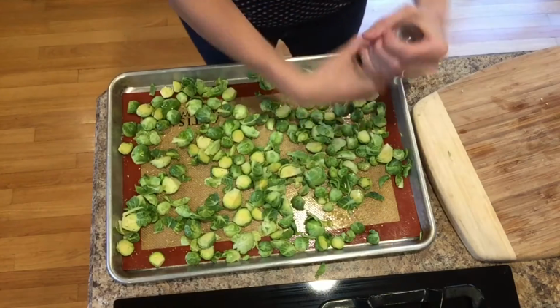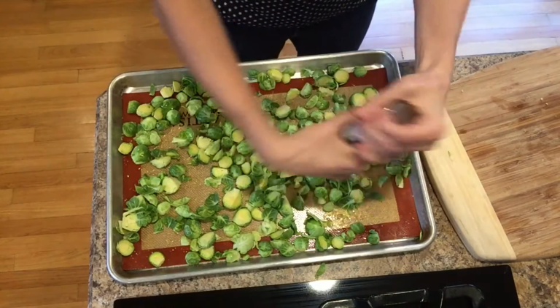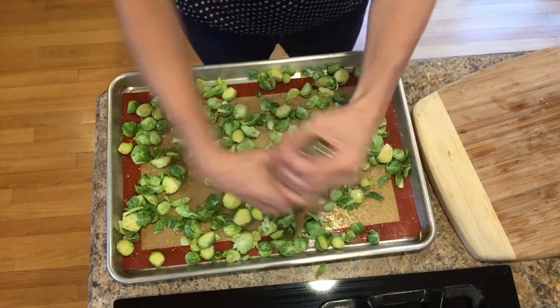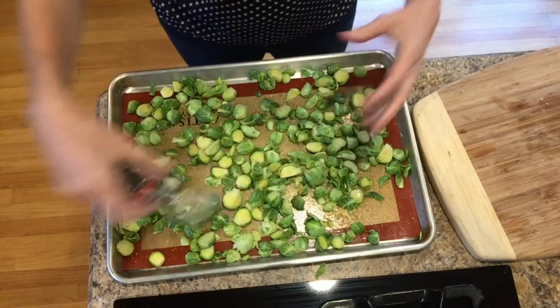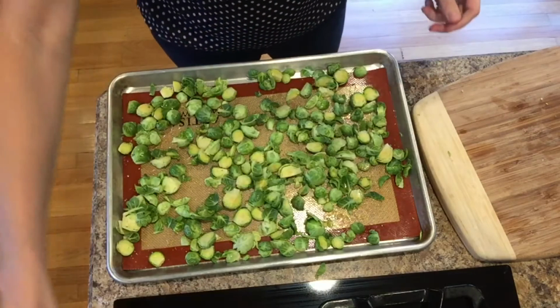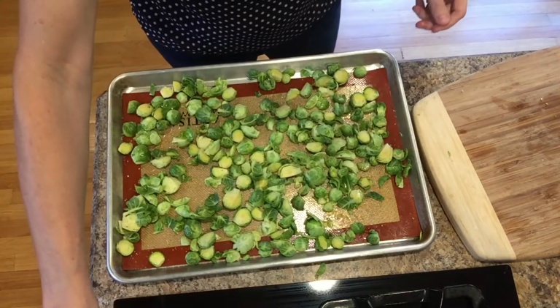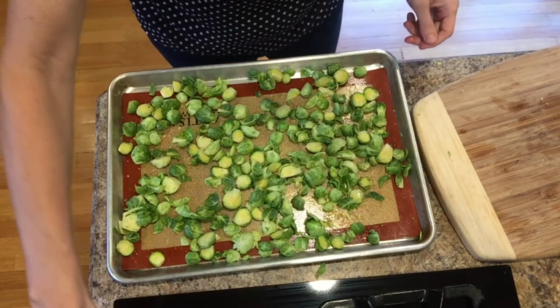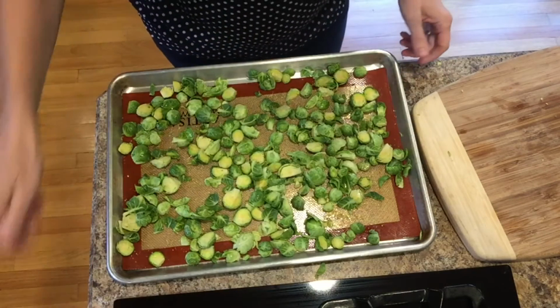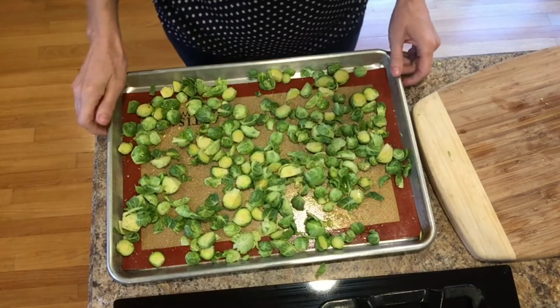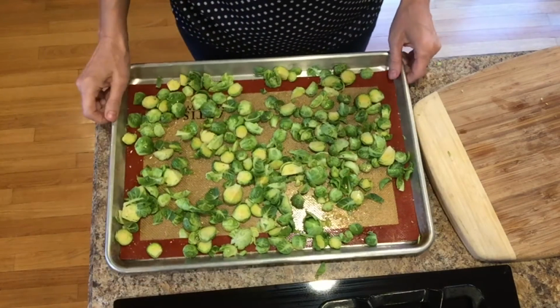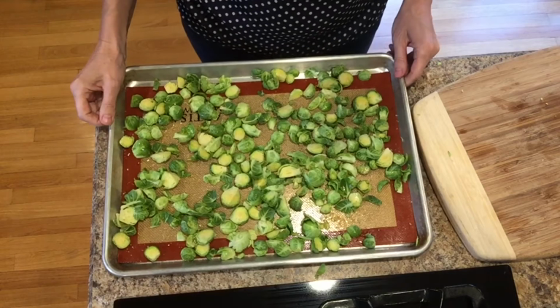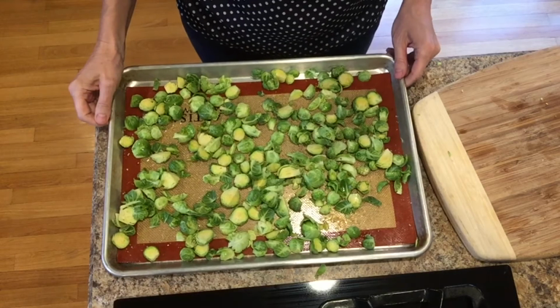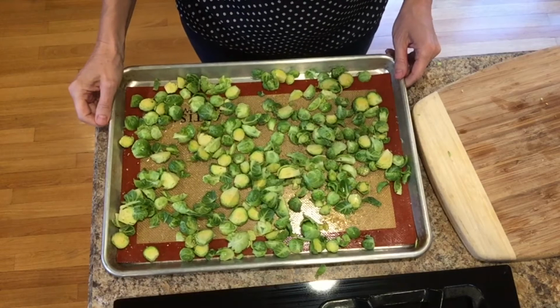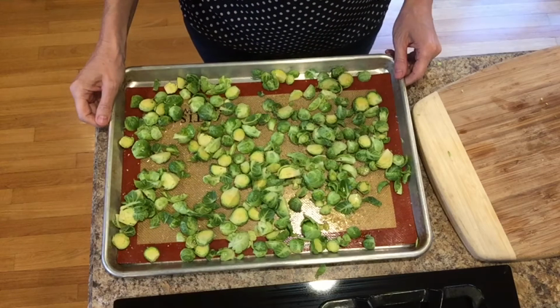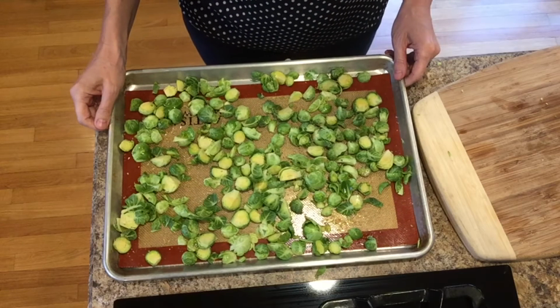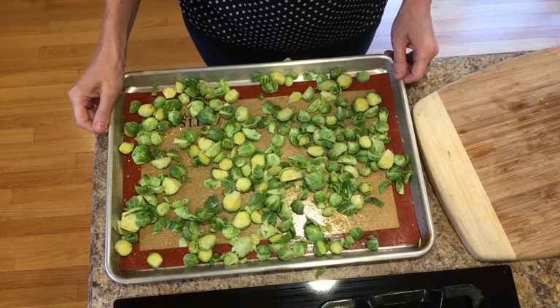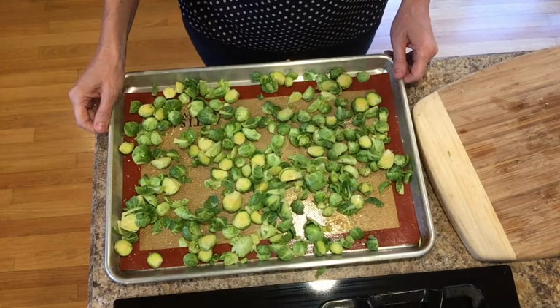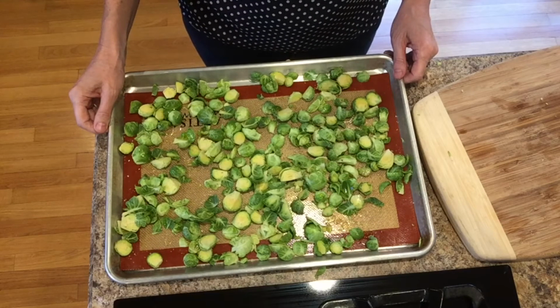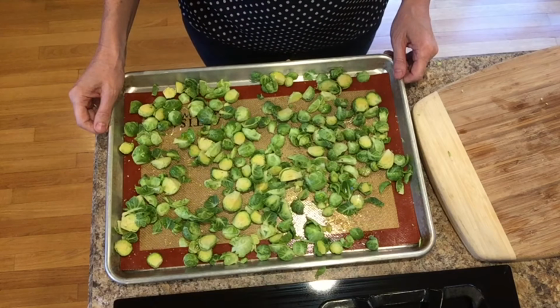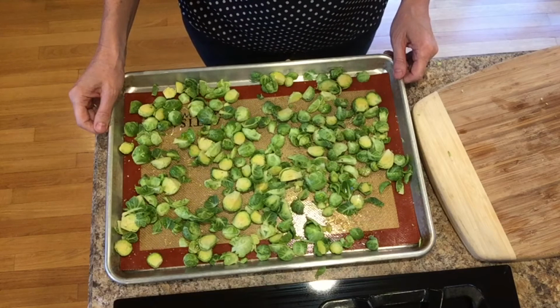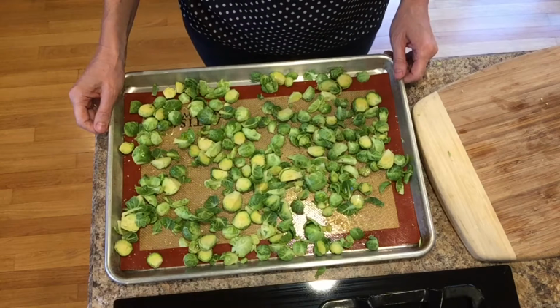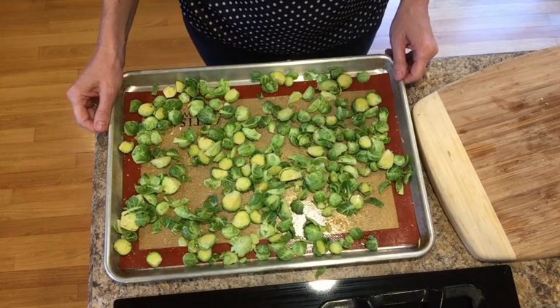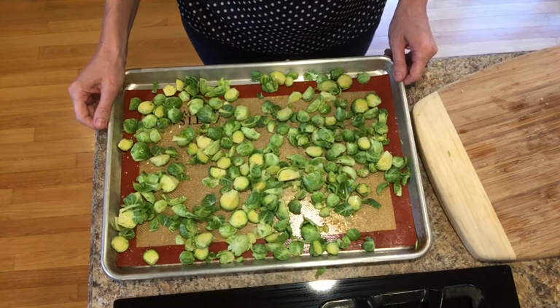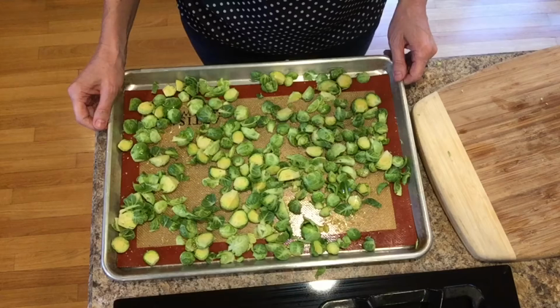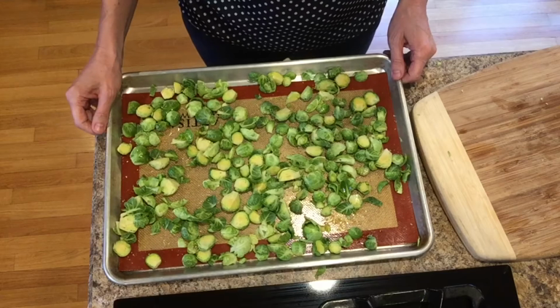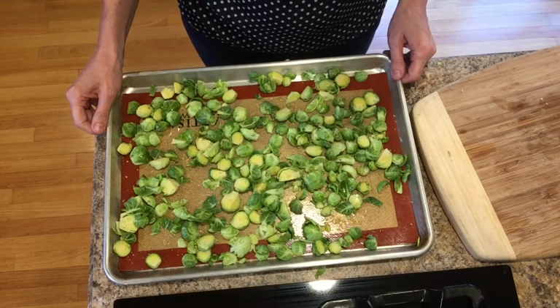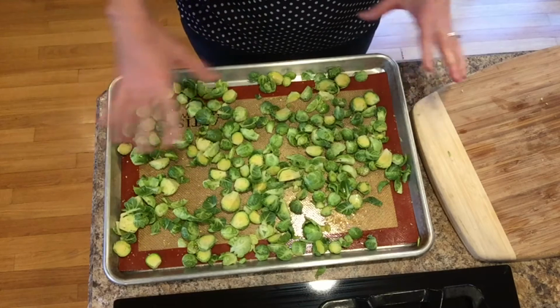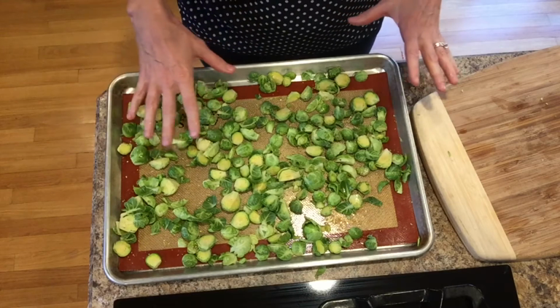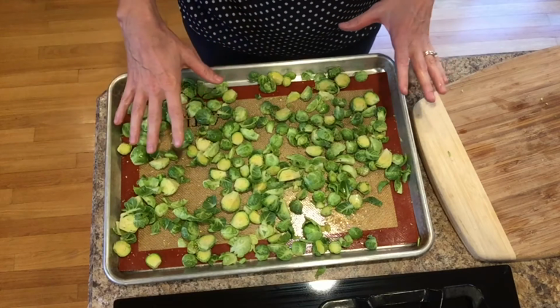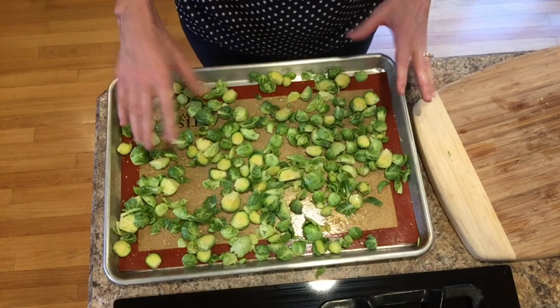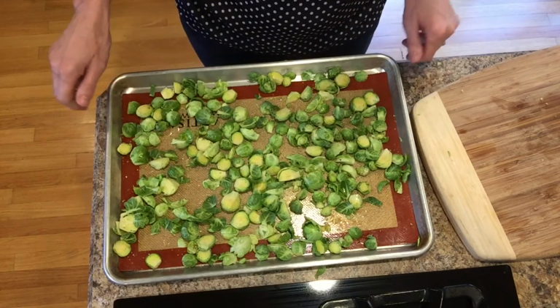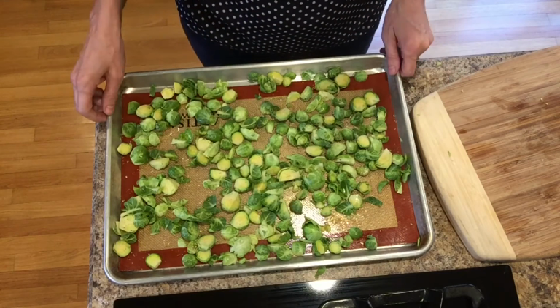I'm going to finish up here and put it in my 400-degree oven for about 20 minutes, and I'll check in. If it isn't crisping up, I'll leave it a little bit longer.